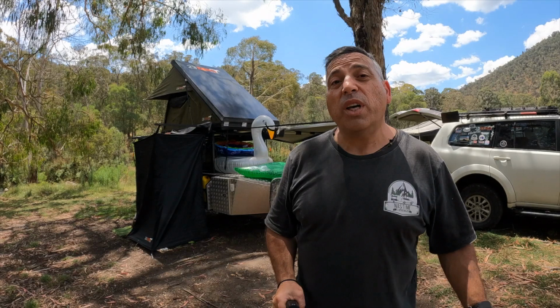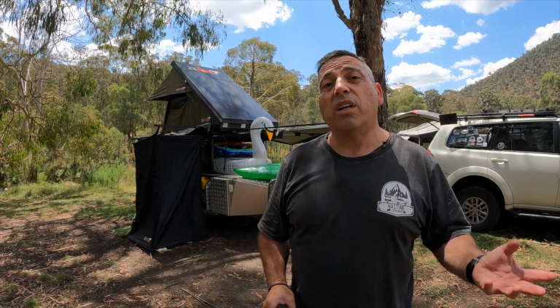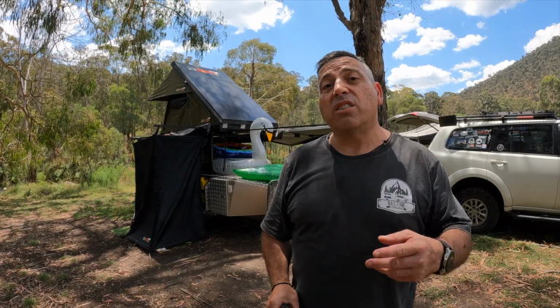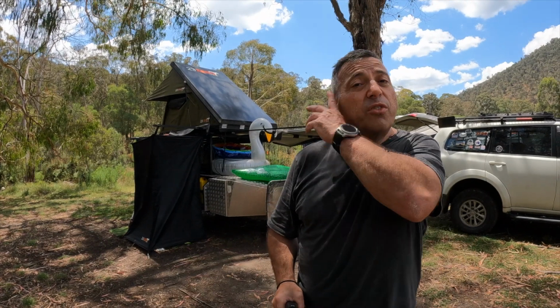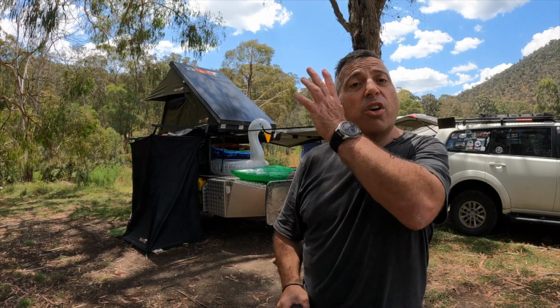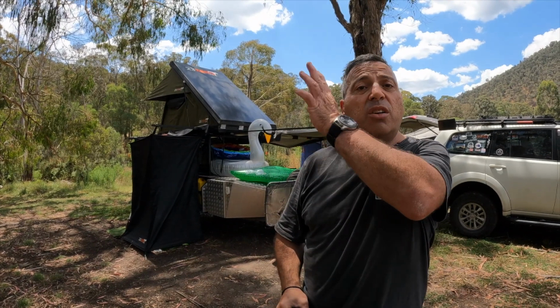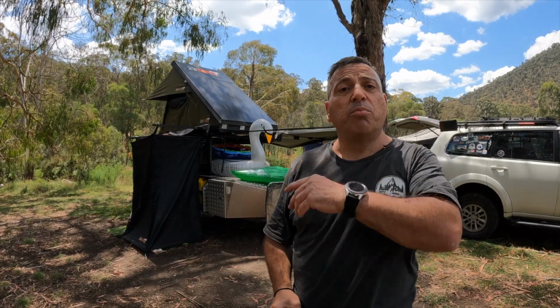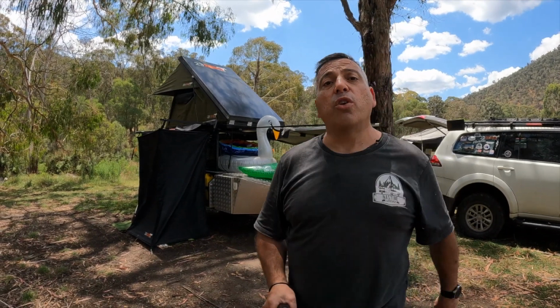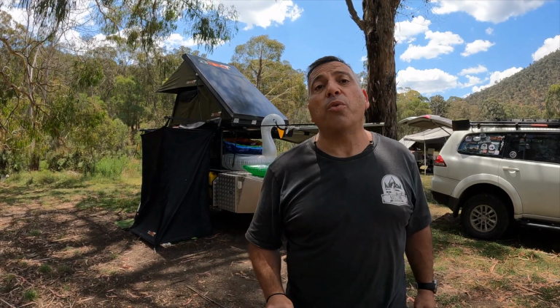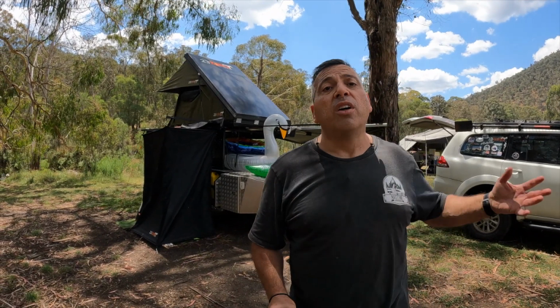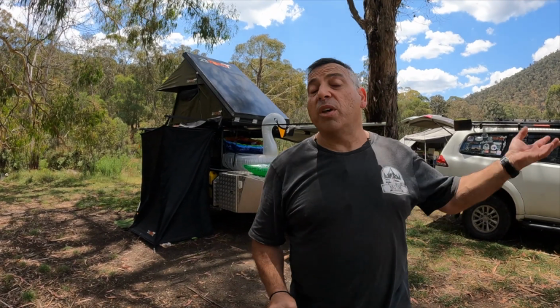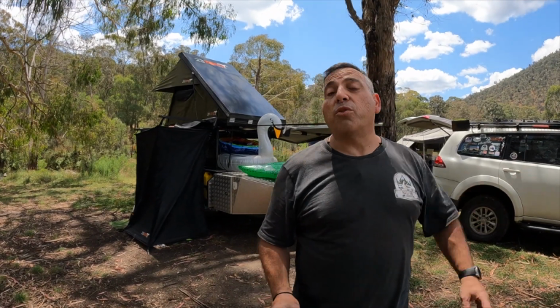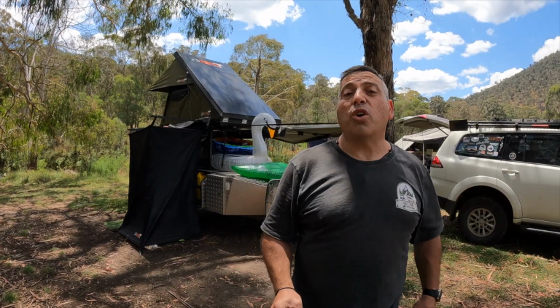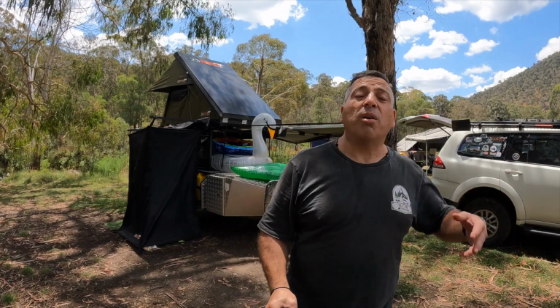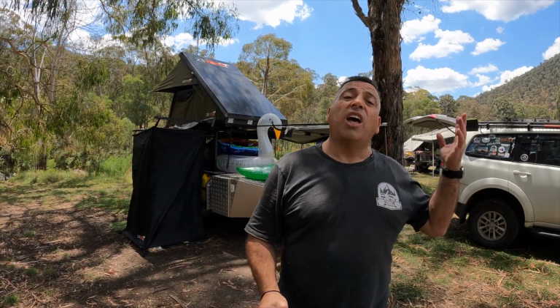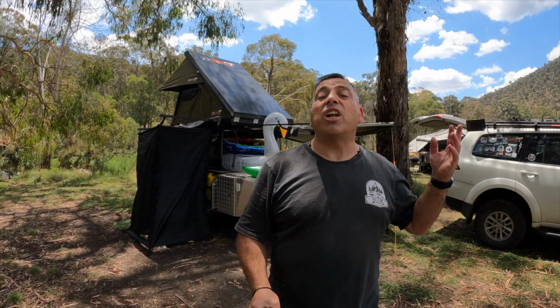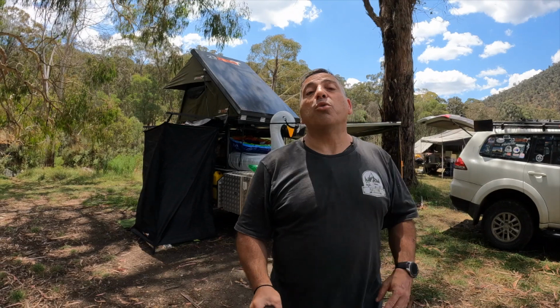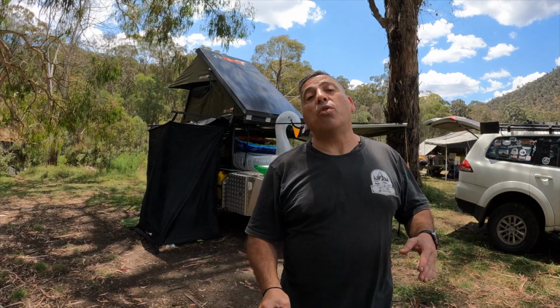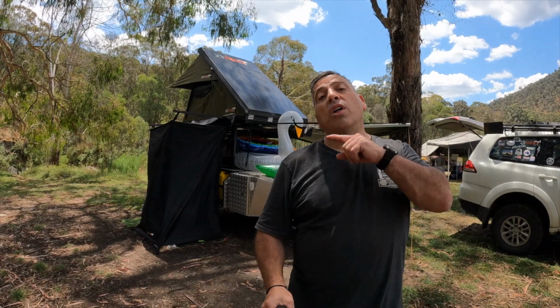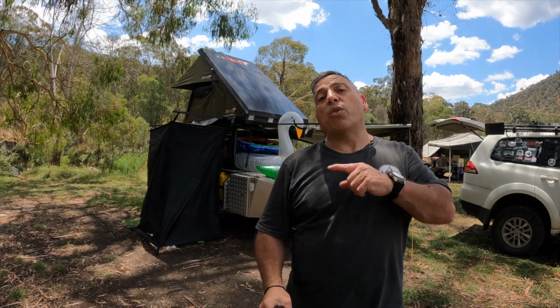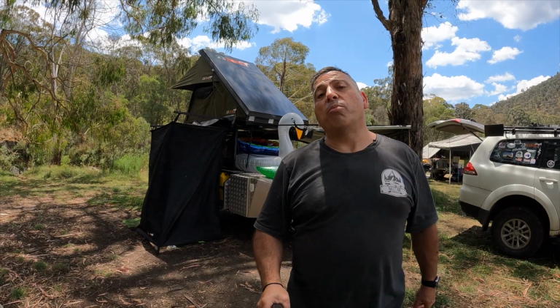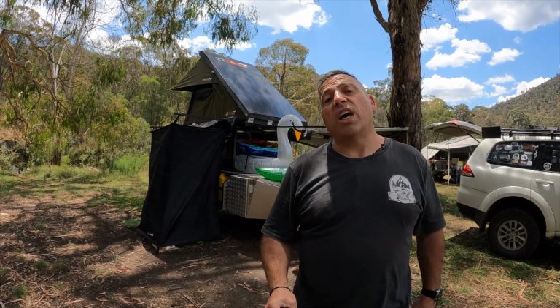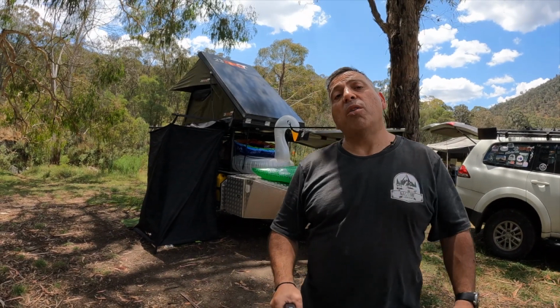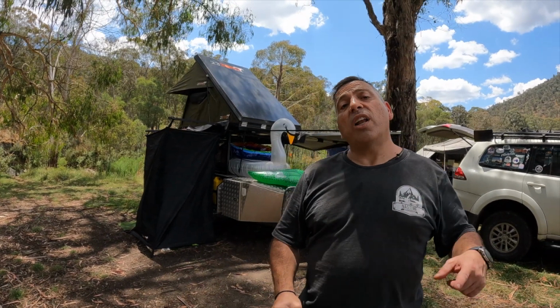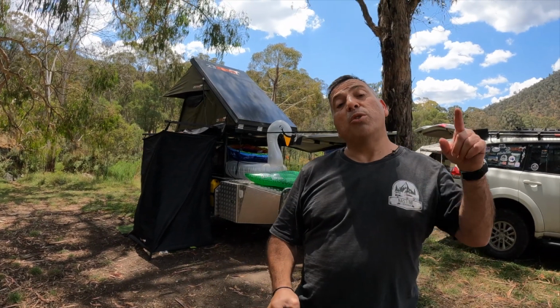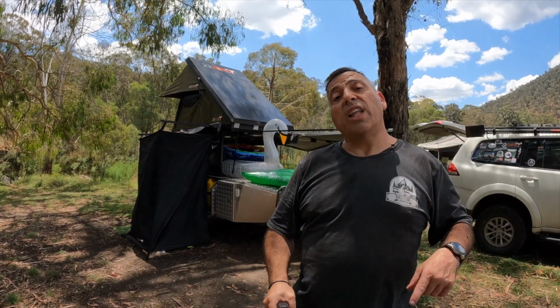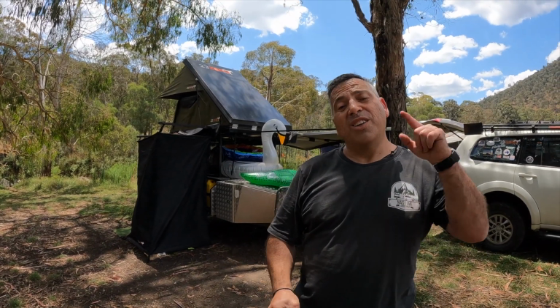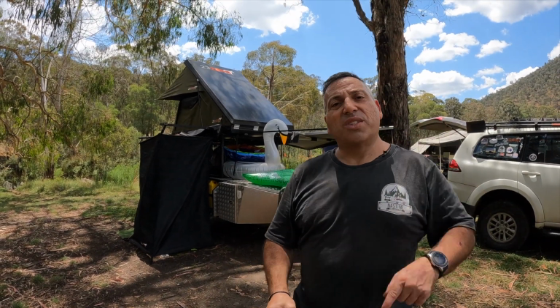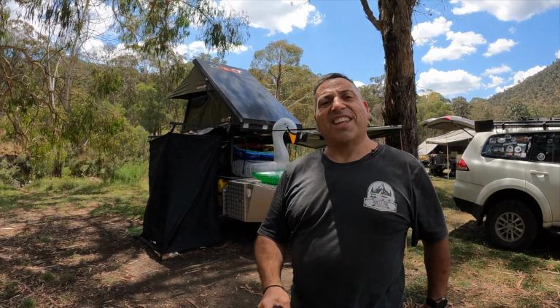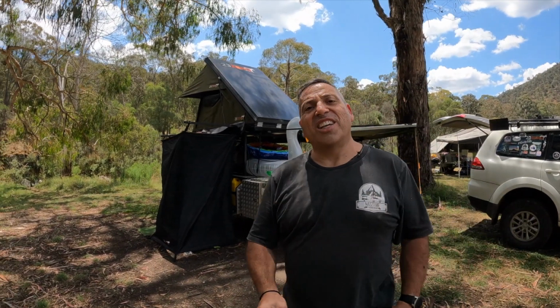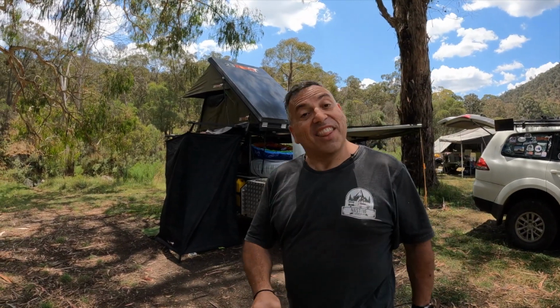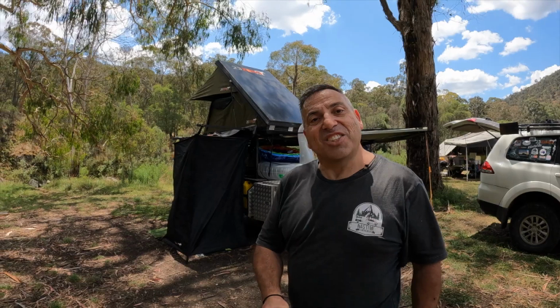So there you go guys — loving life this week down at Talbotville. Beautiful spot along the river. I'm here with the four-wheel drive club having an absolute ball. Just a quick run through my camper trailer — hope you enjoyed that. We'll see you in the next video, thanks guys.